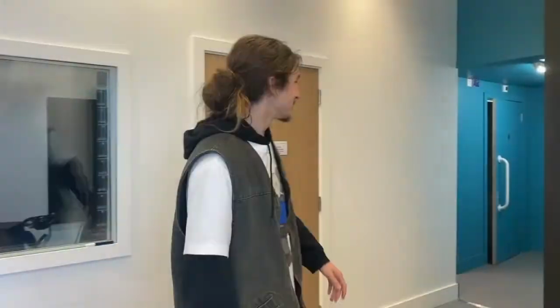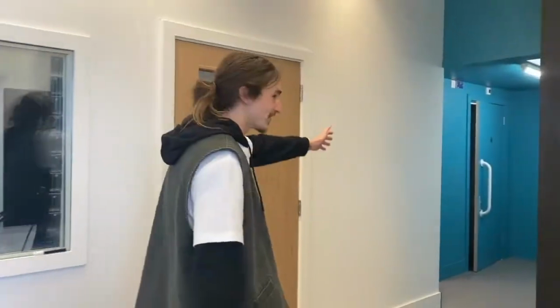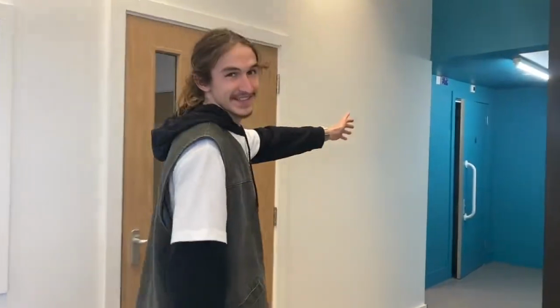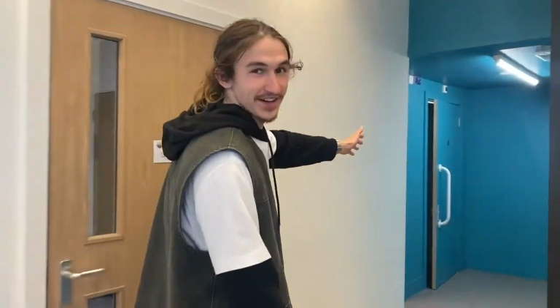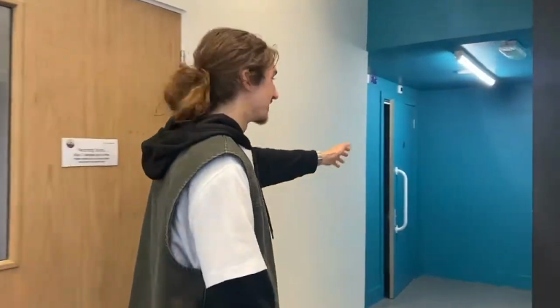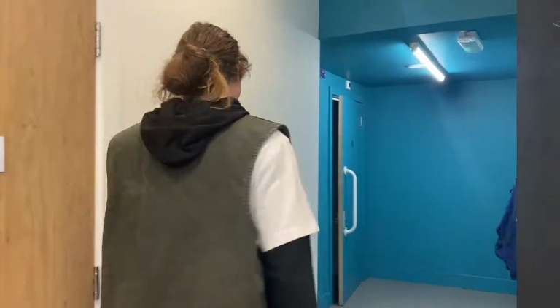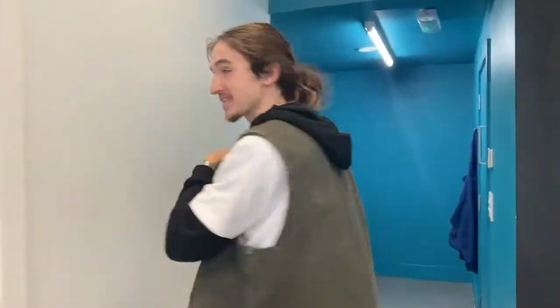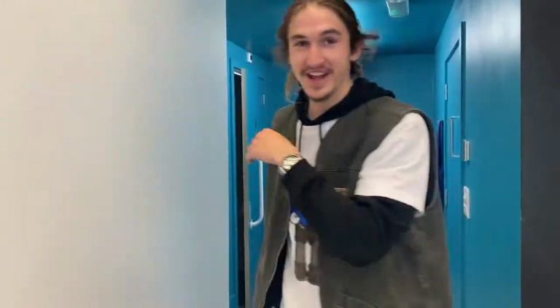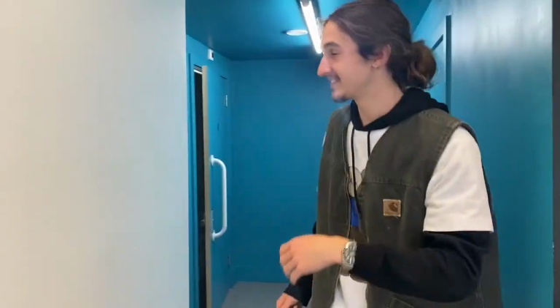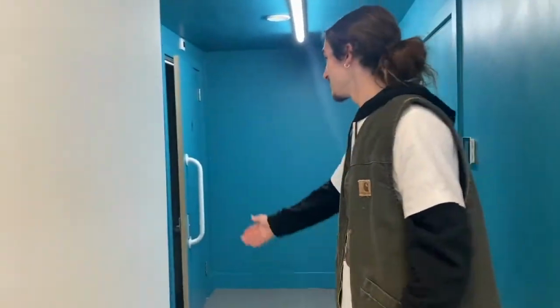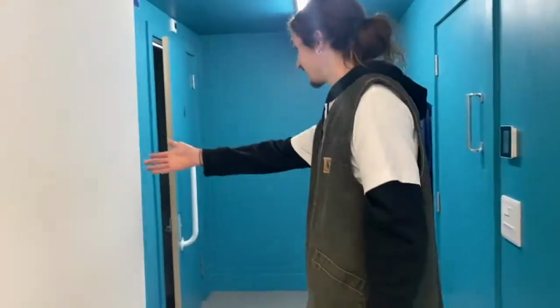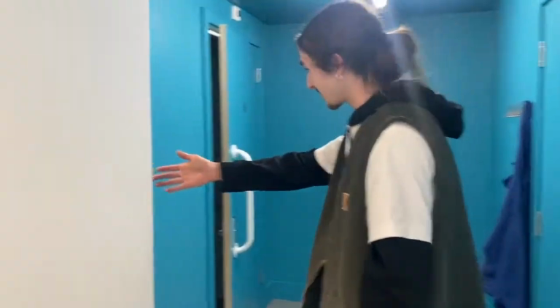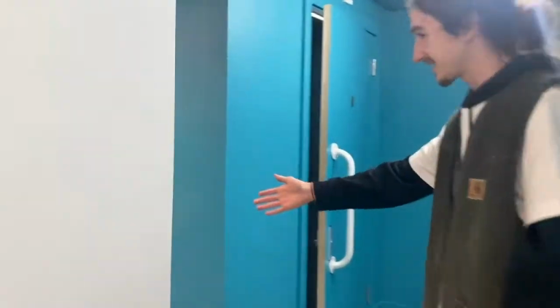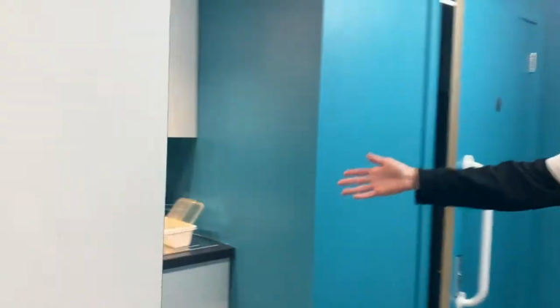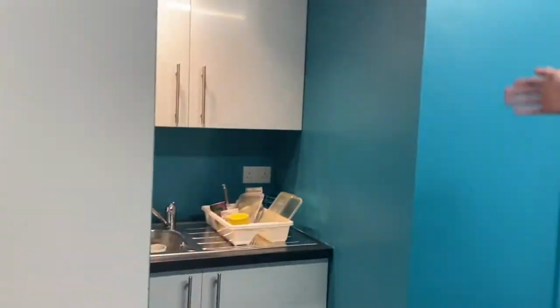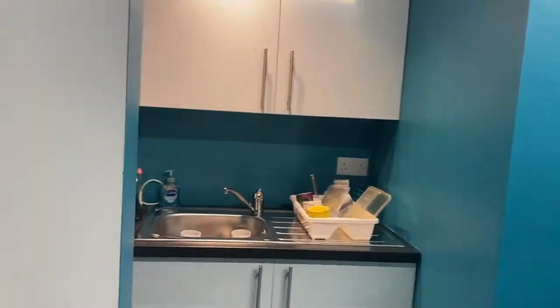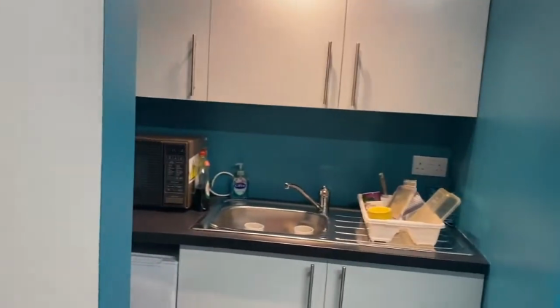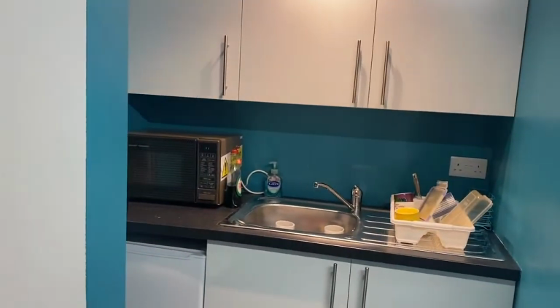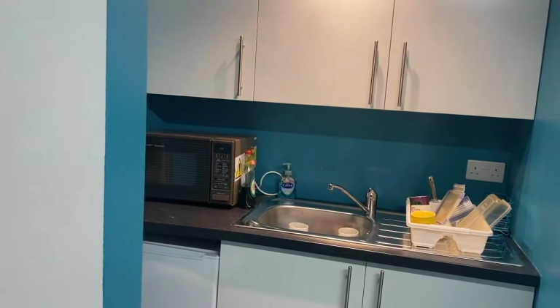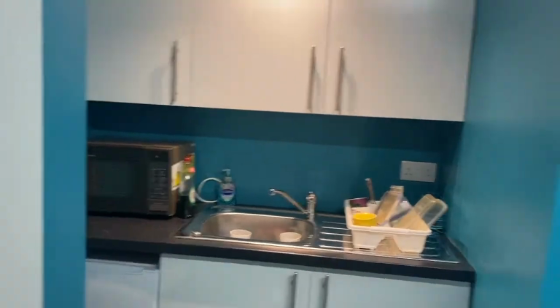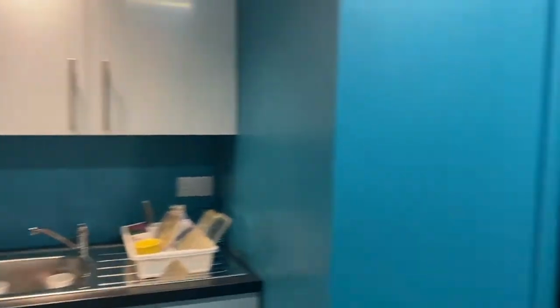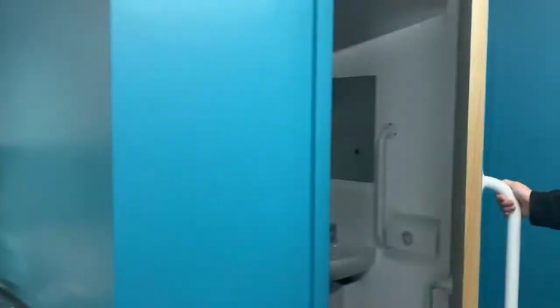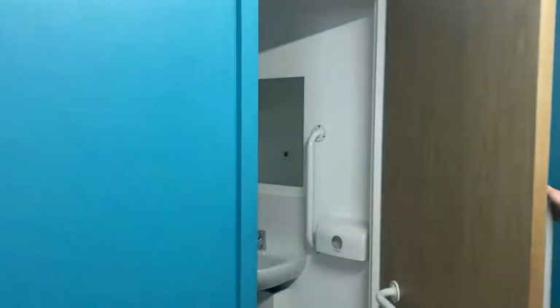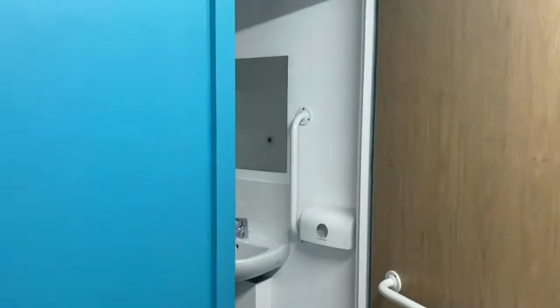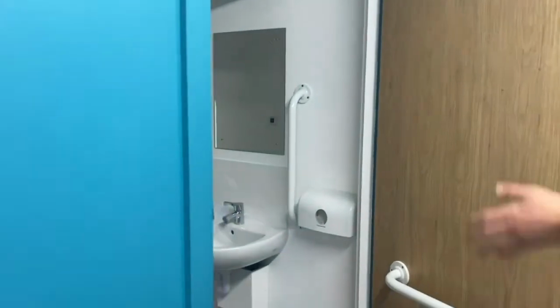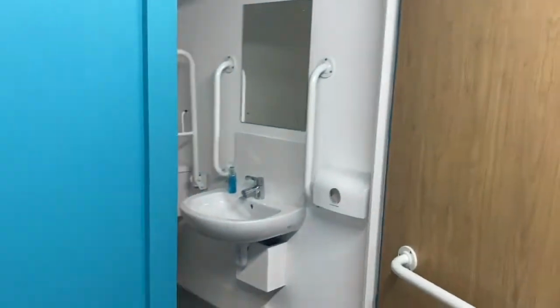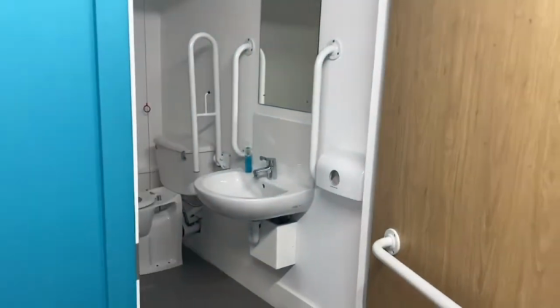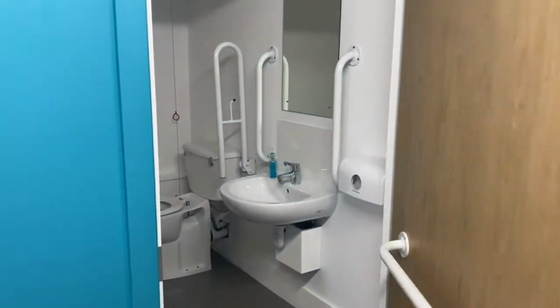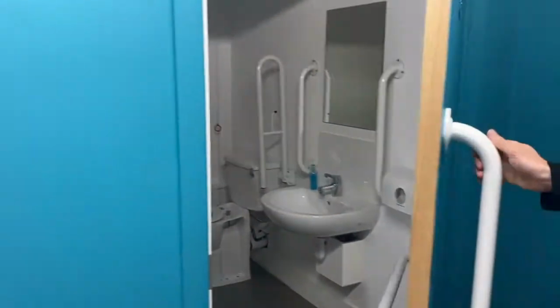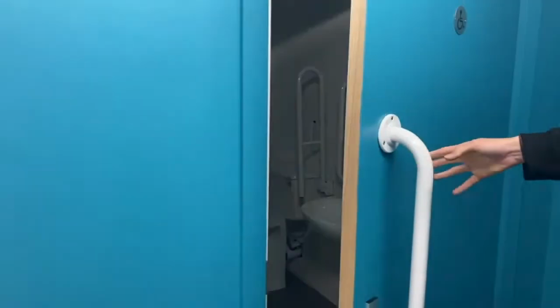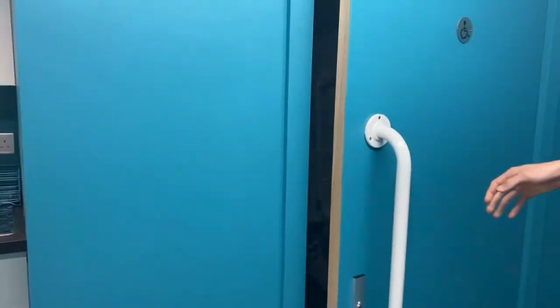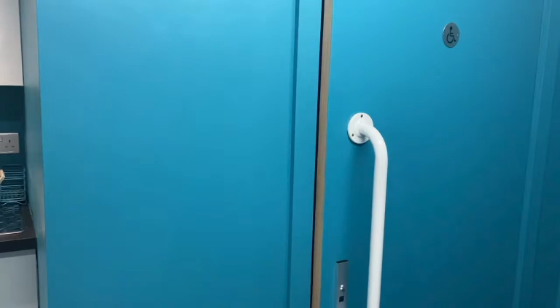So over here is our kitchen area. We've got our sink and microwave and all that stuff, so if you want some food or a fridge to keep things in. And we've got the toilet here as well, hiding in the corner.